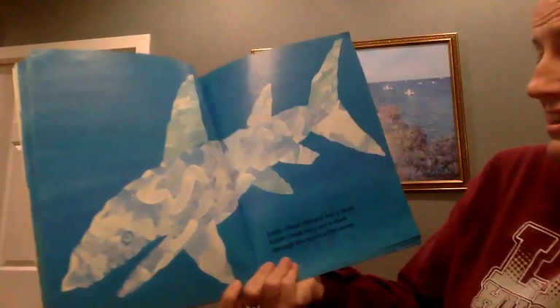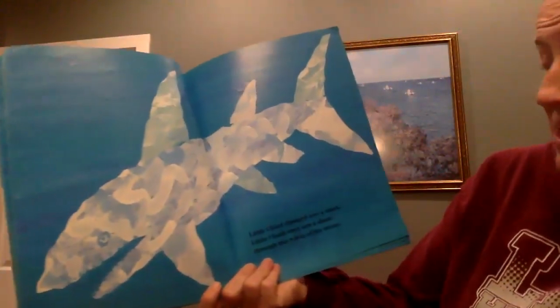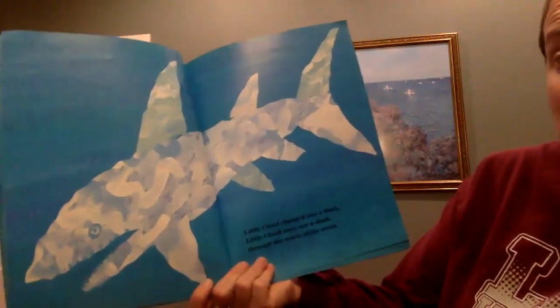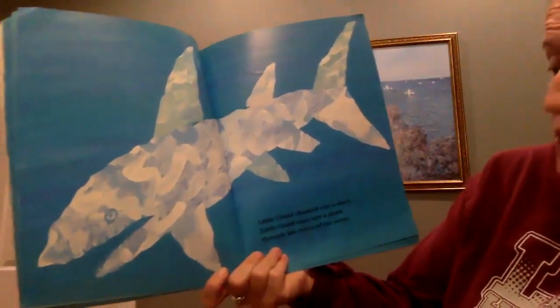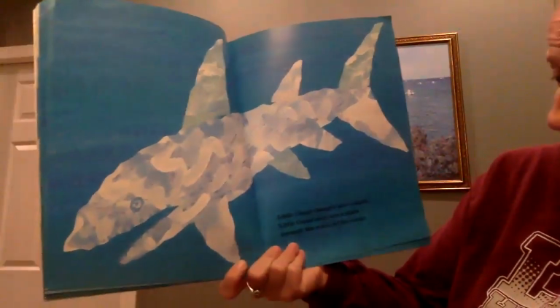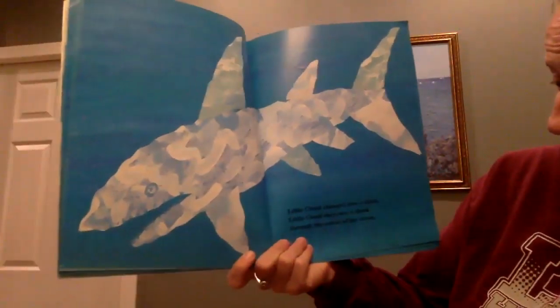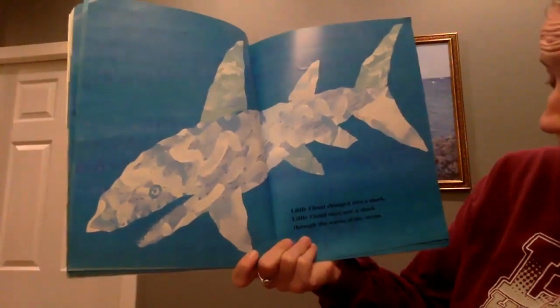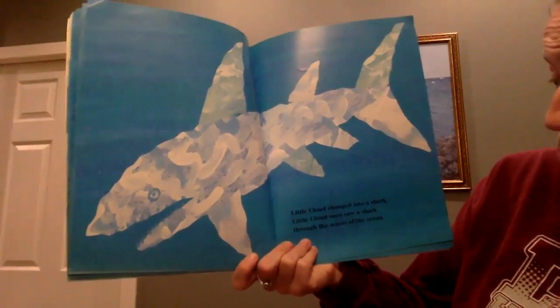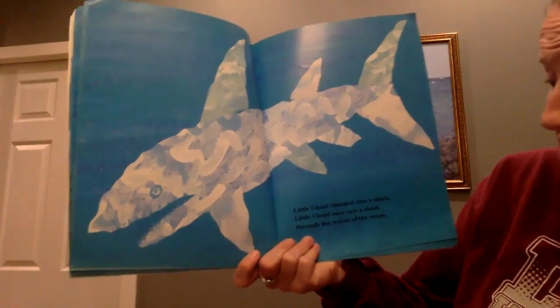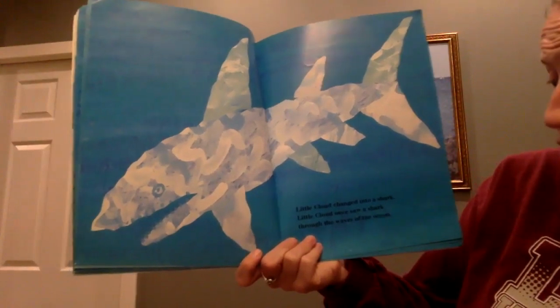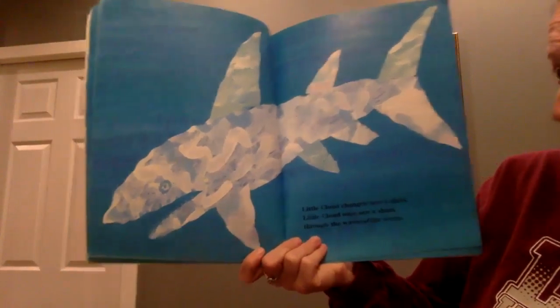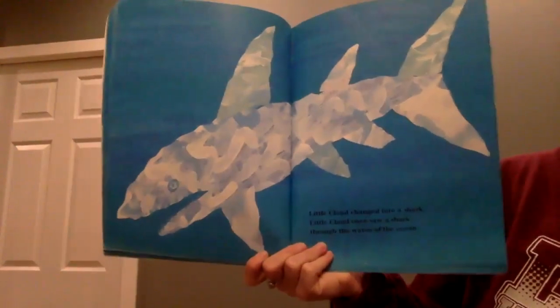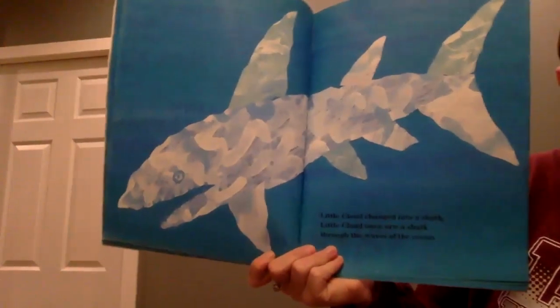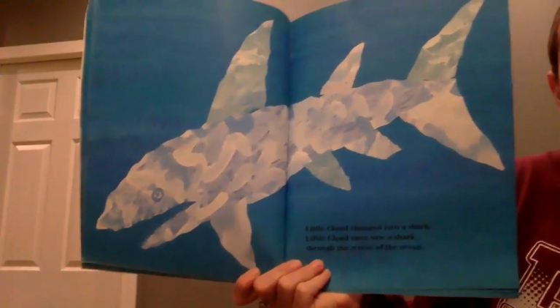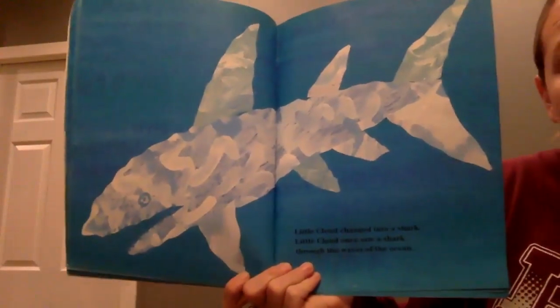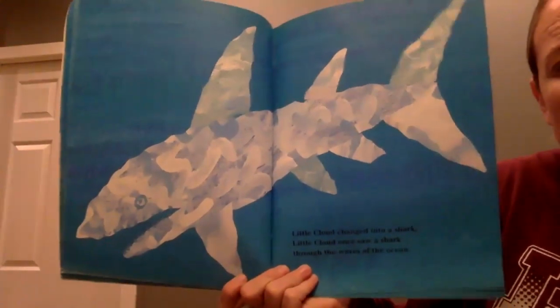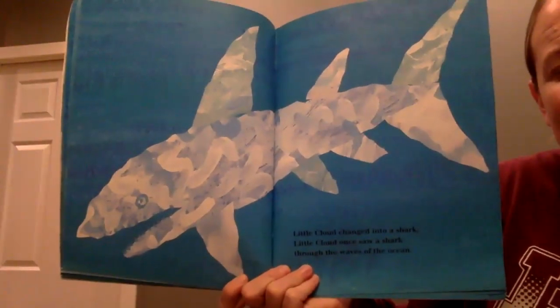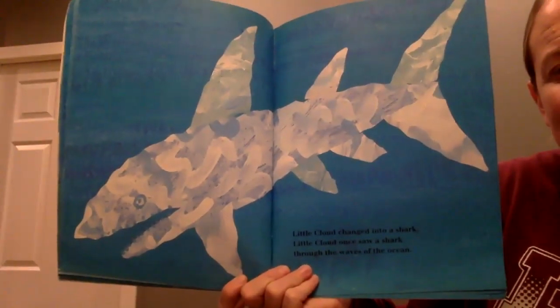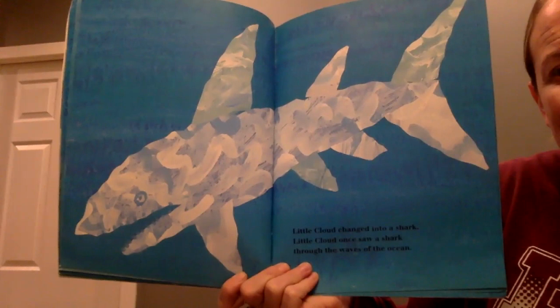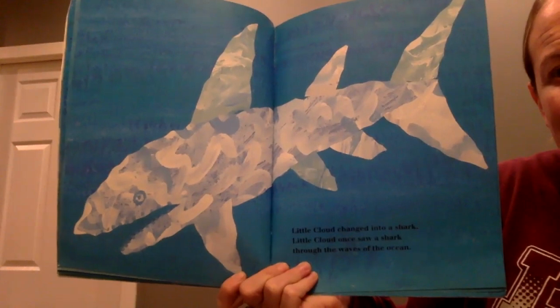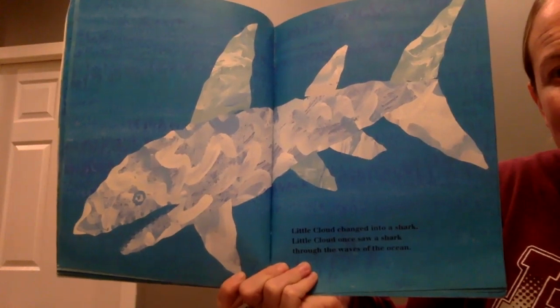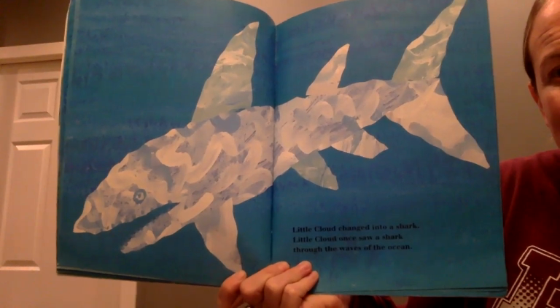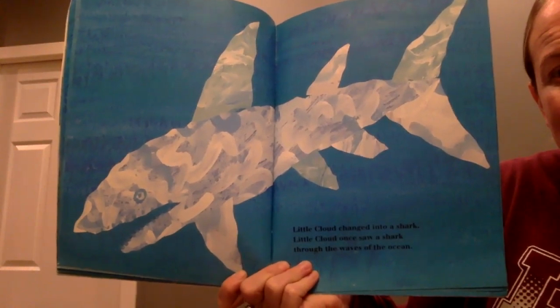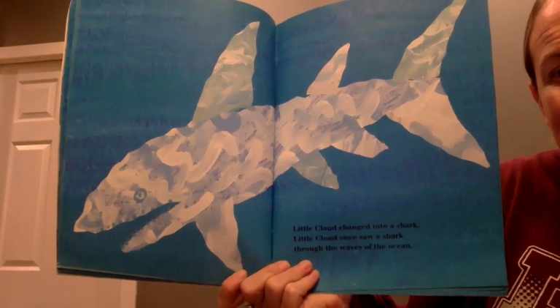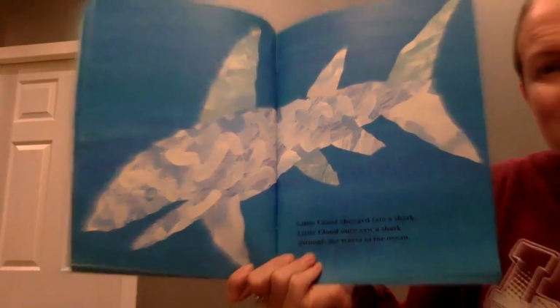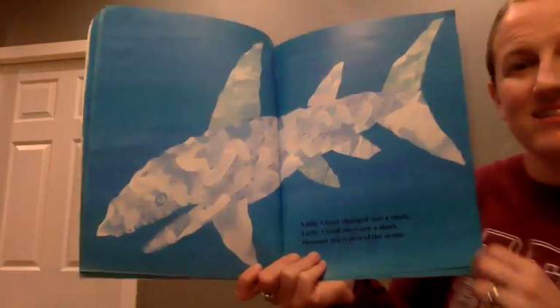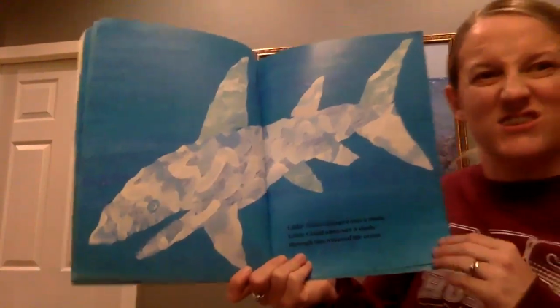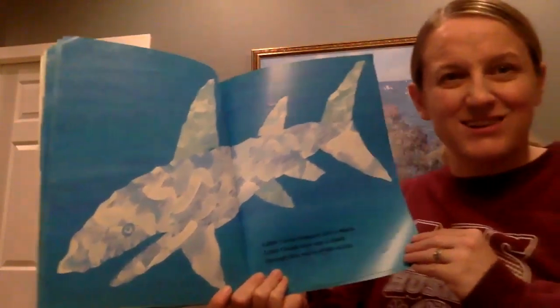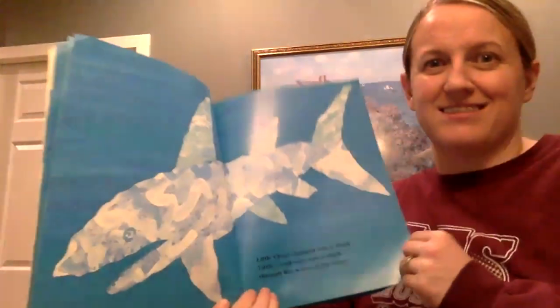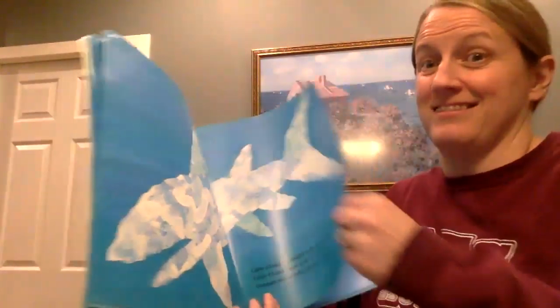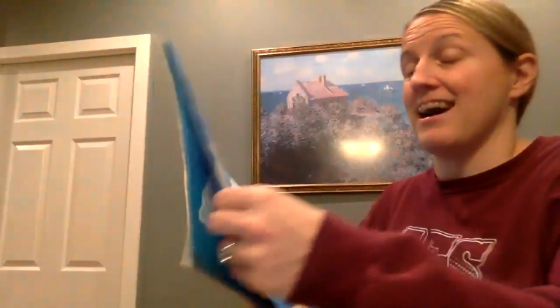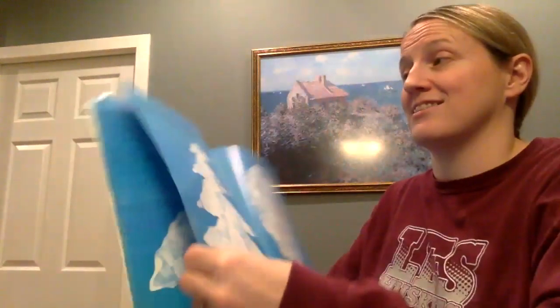Little Cloud changed into a shark. Little Cloud once saw a shark through the waves of the ocean. Do you like sharks? I like sharks.